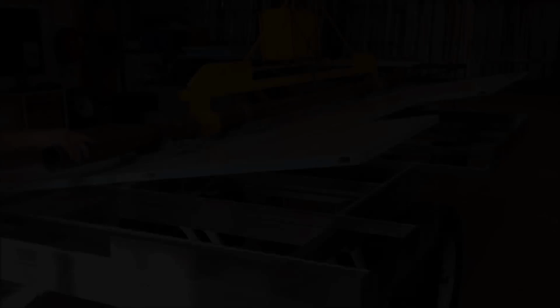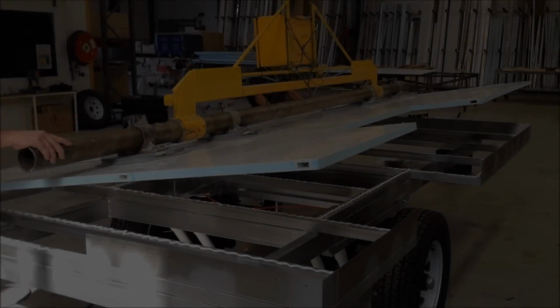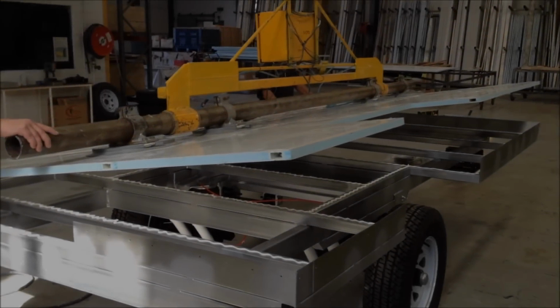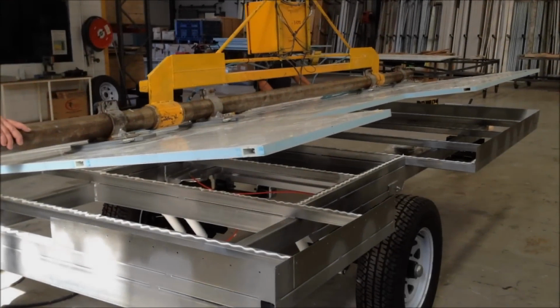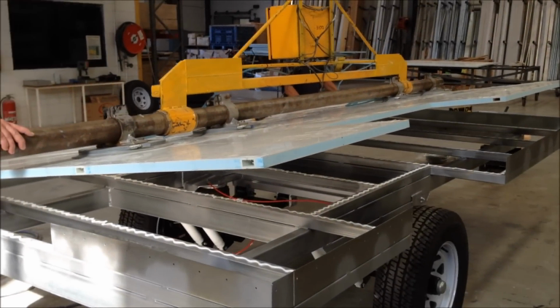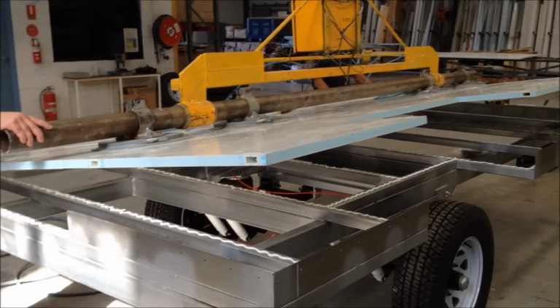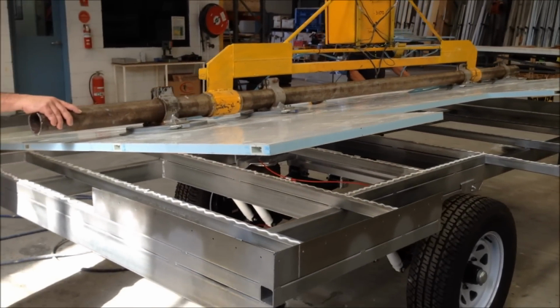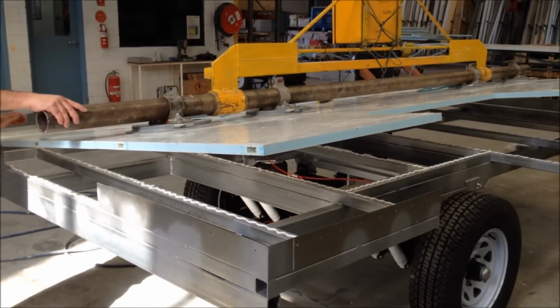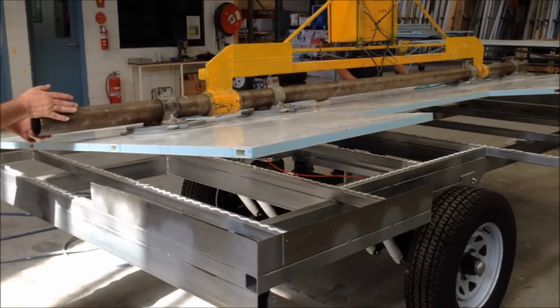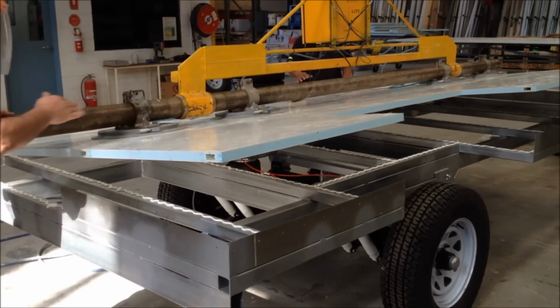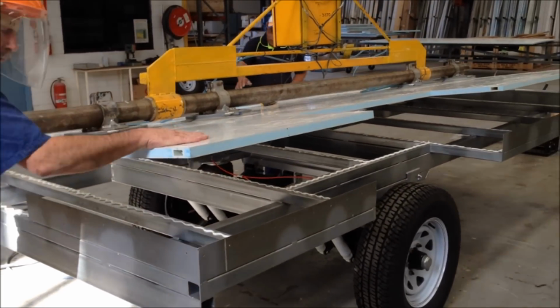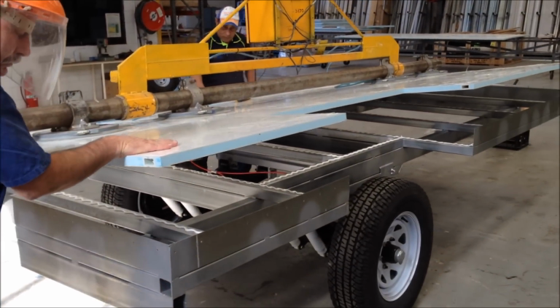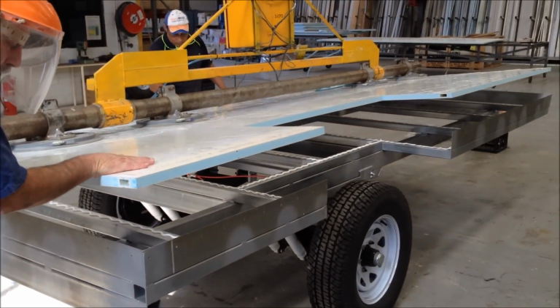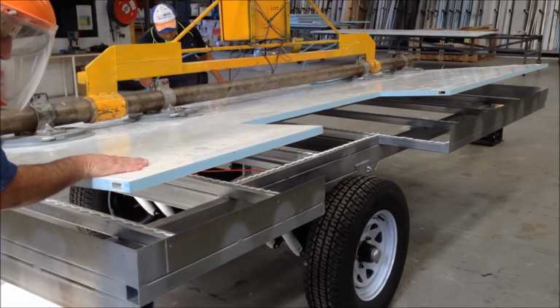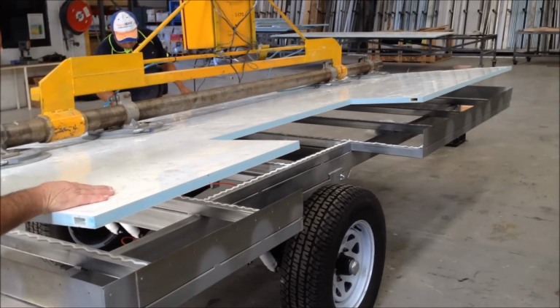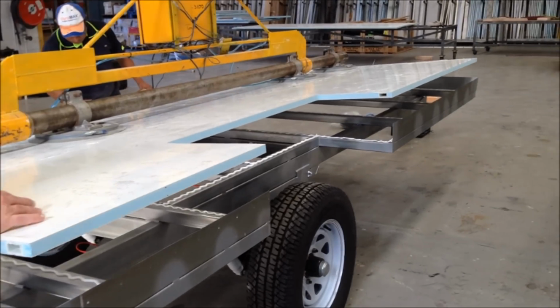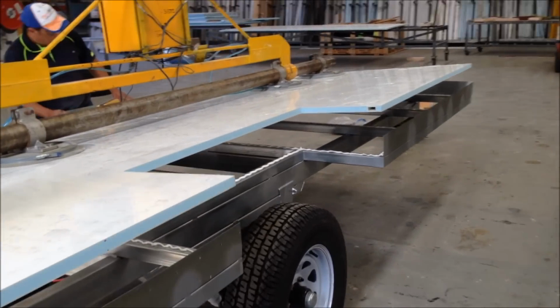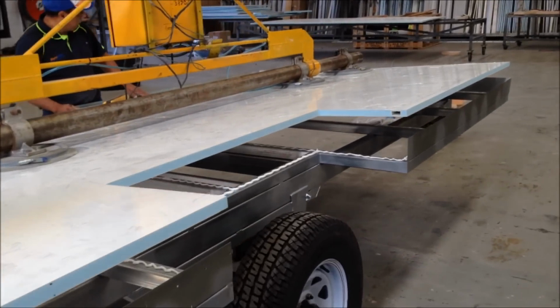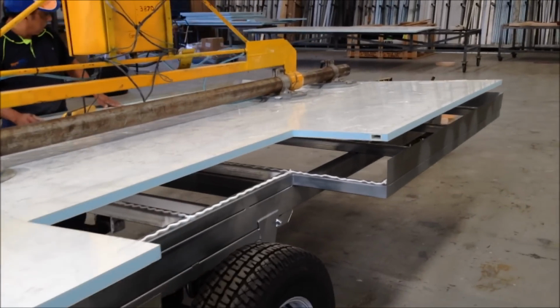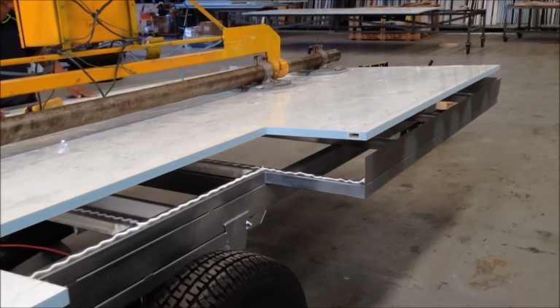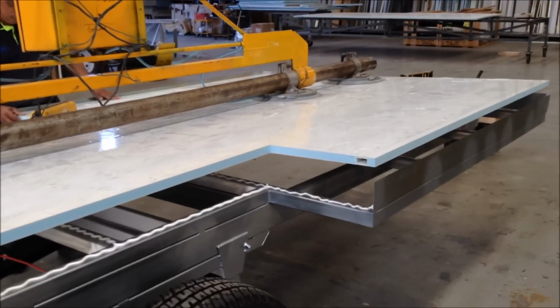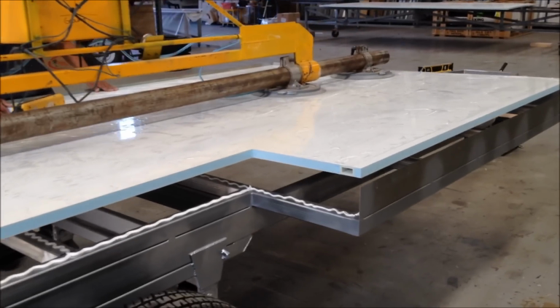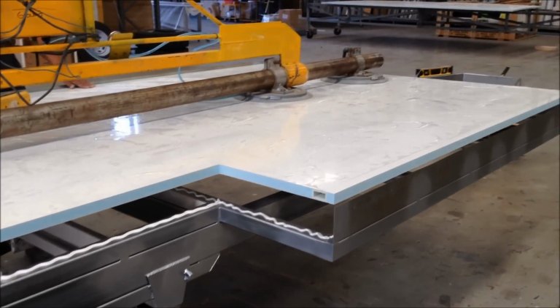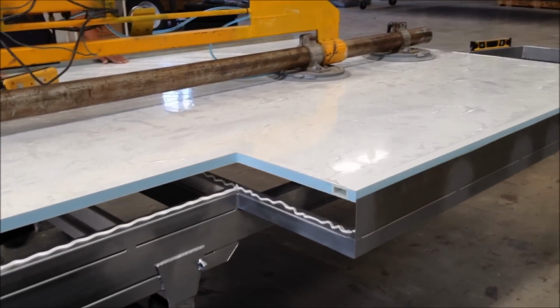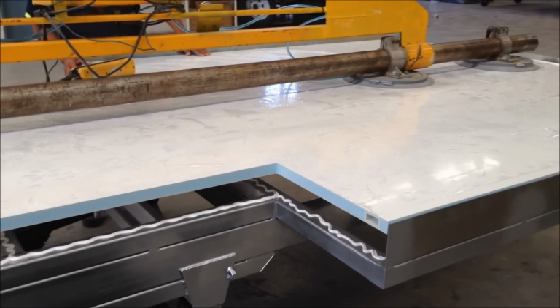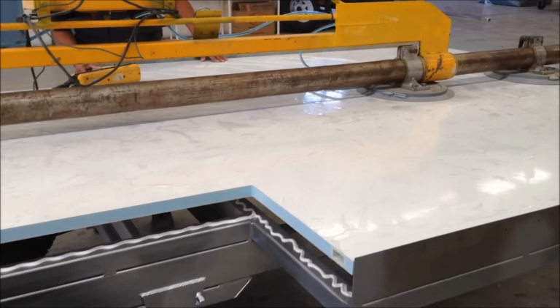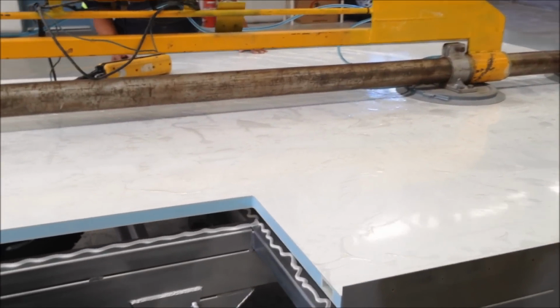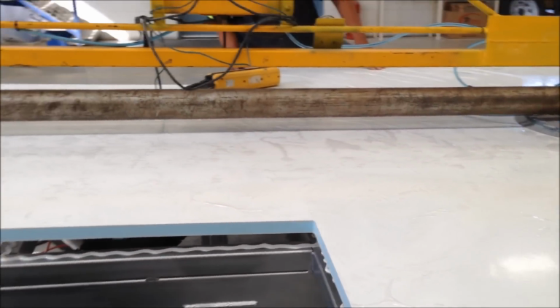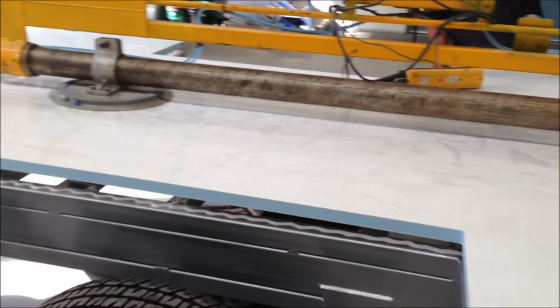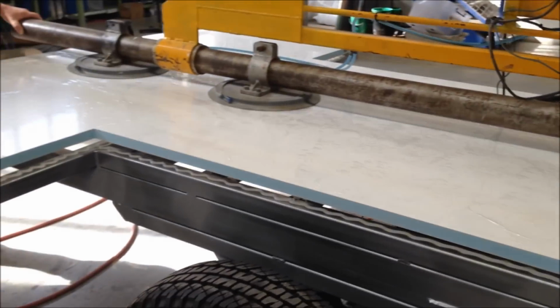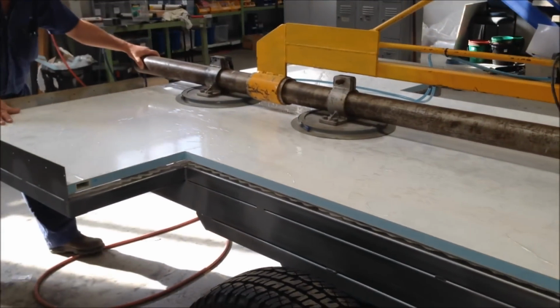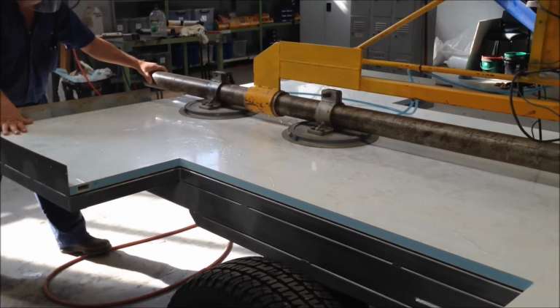So the floor's now being introduced. We've made sure the underside of the floor is free of any manufacturing dust or fibreglass dust. We're sitting on a nice fat bead.